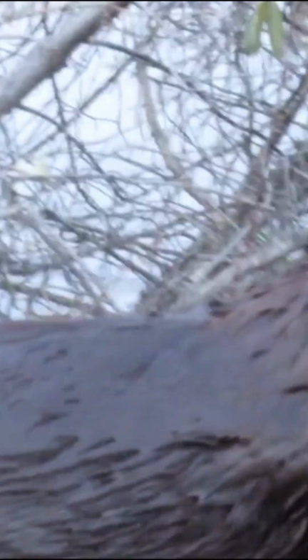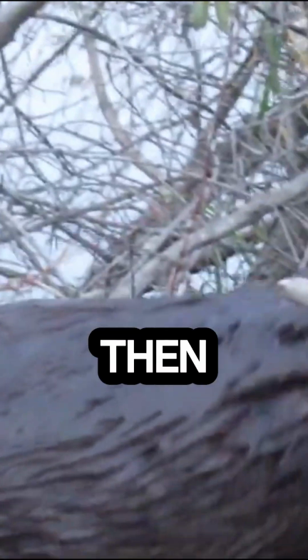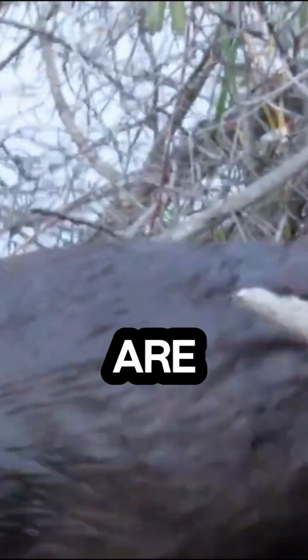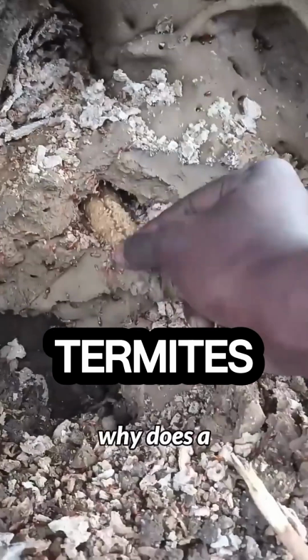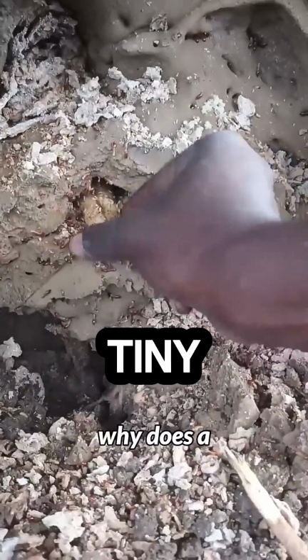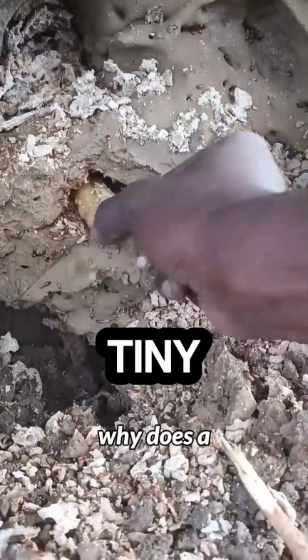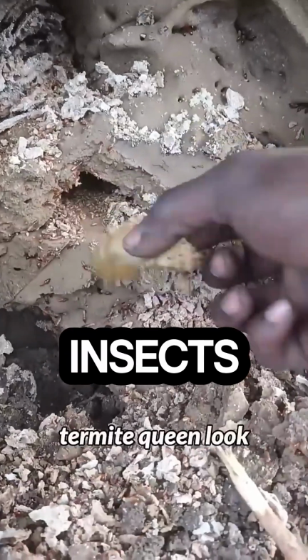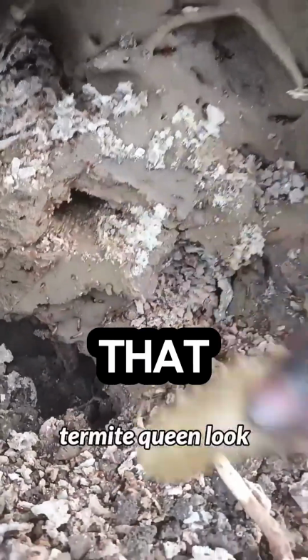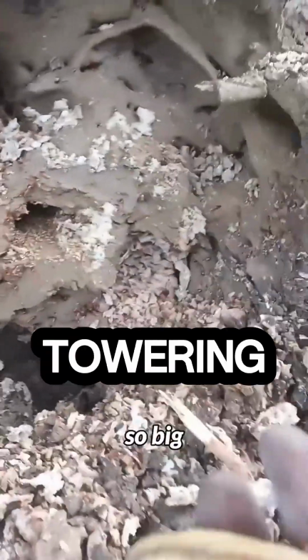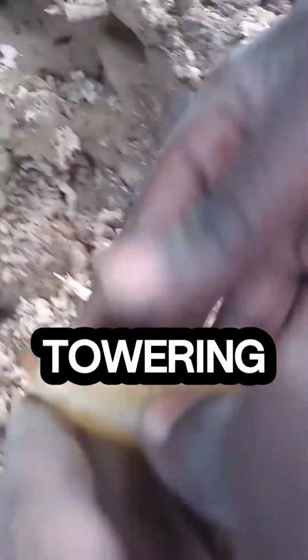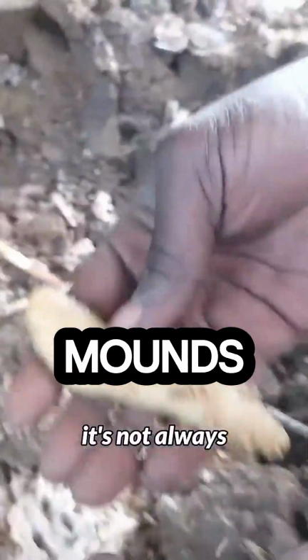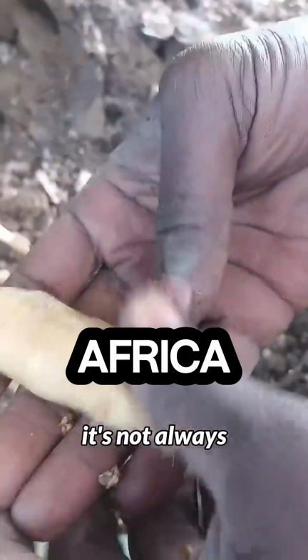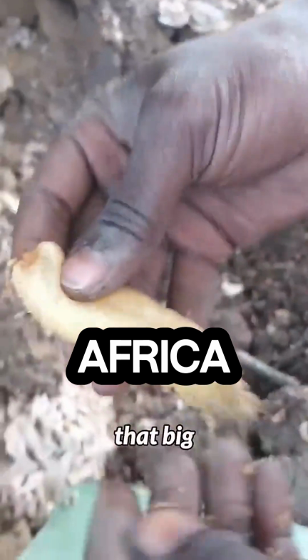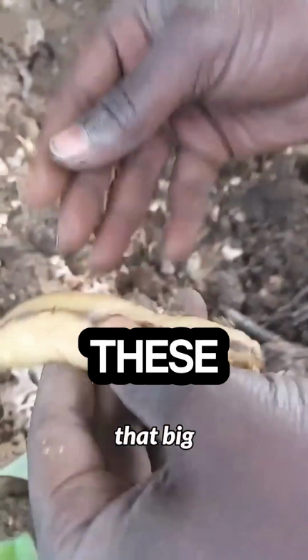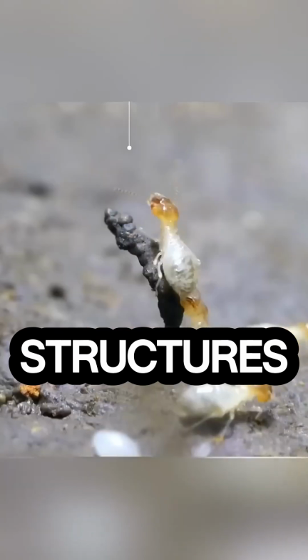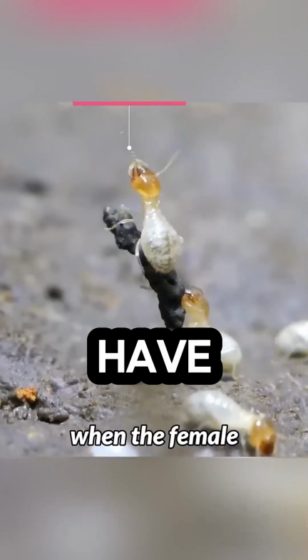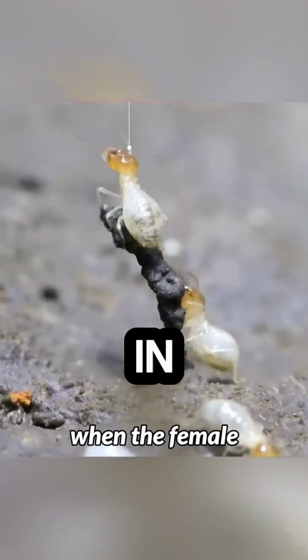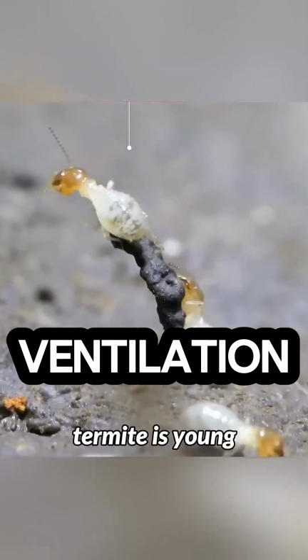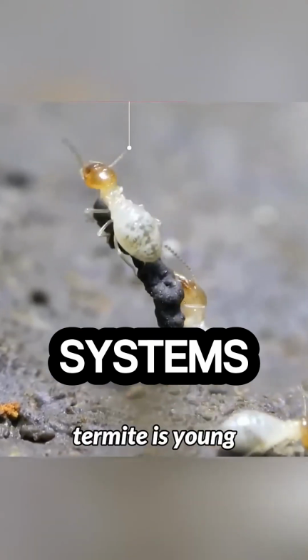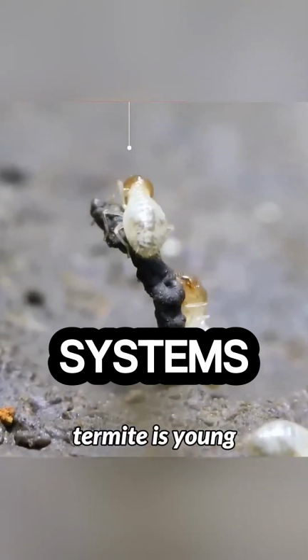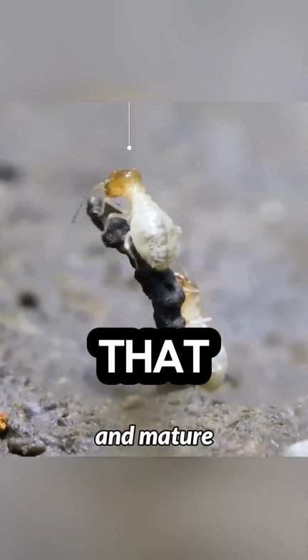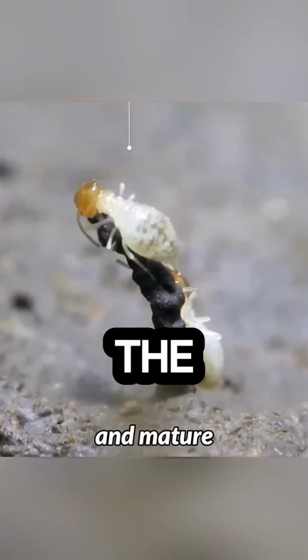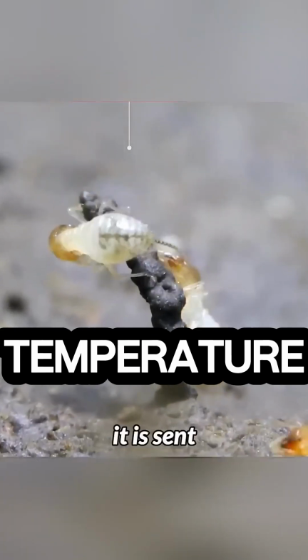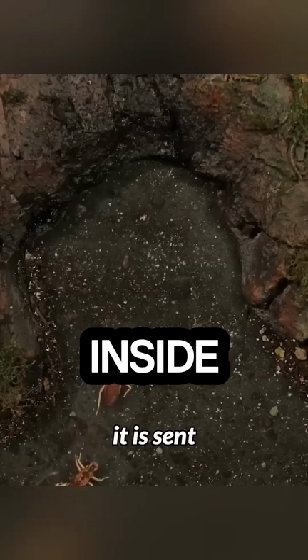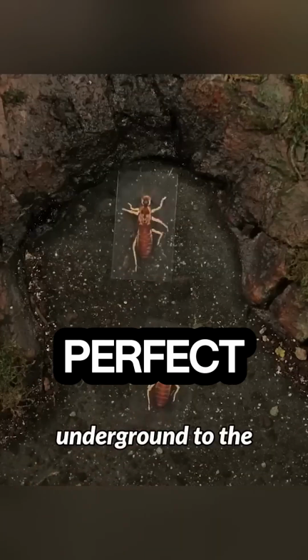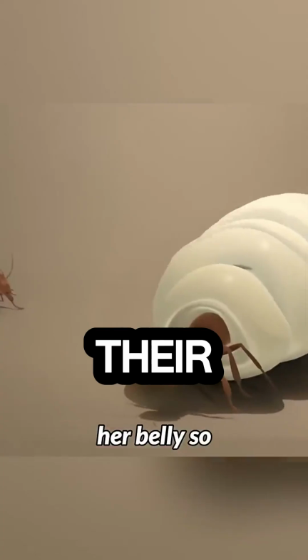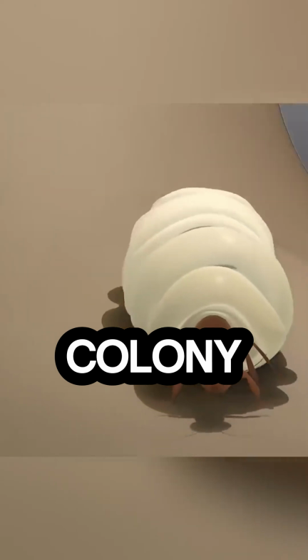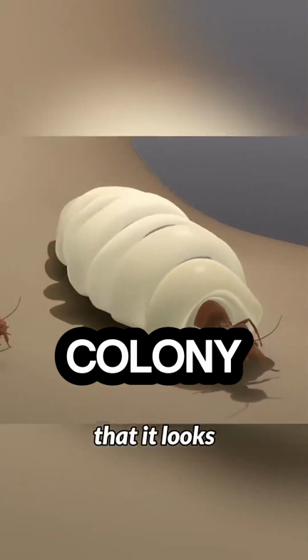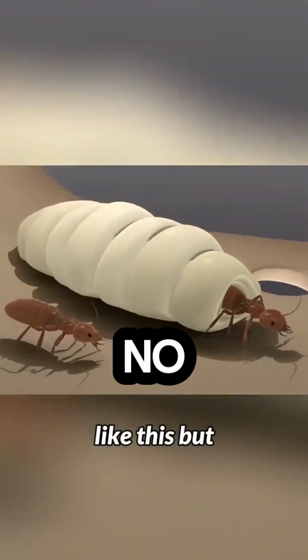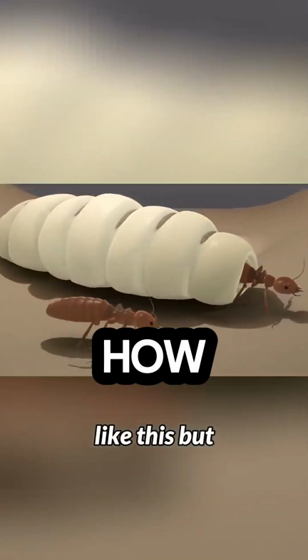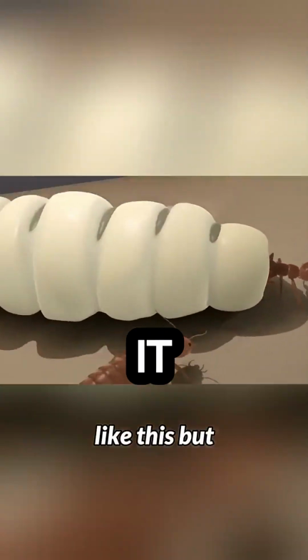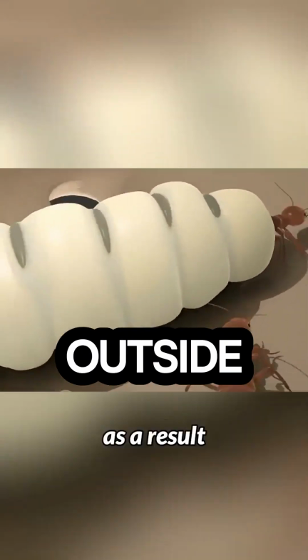Then there are termites, tiny insects that build towering mounds in Africa. These structures have built-in ventilation systems that keep the temperature inside perfect for their colony, no matter how hot it gets outside.